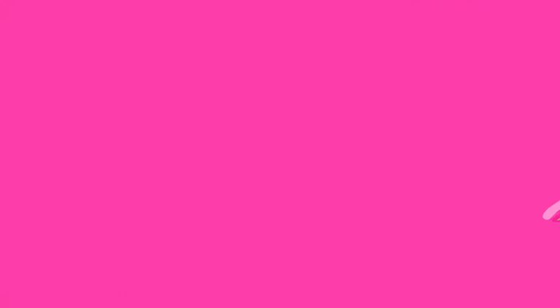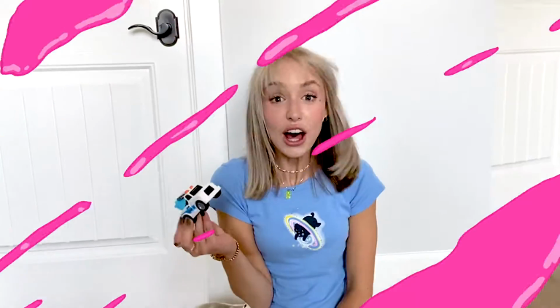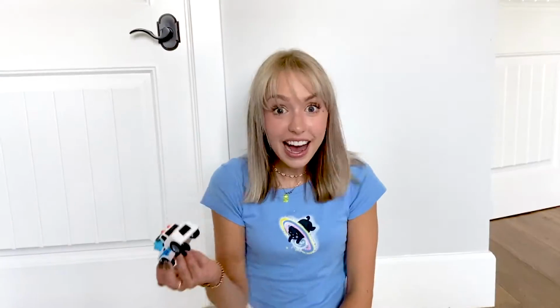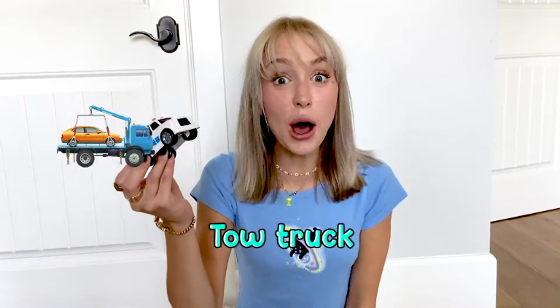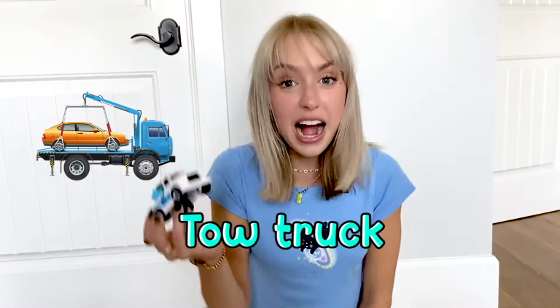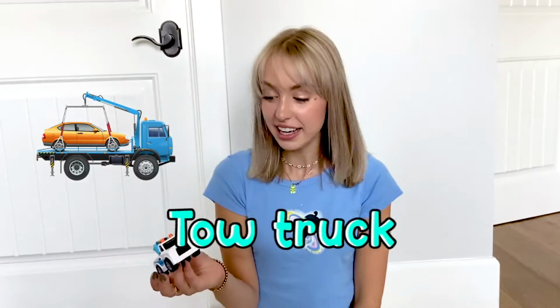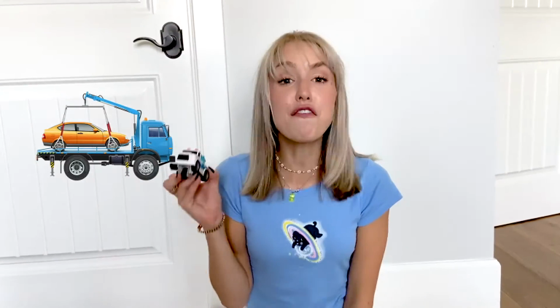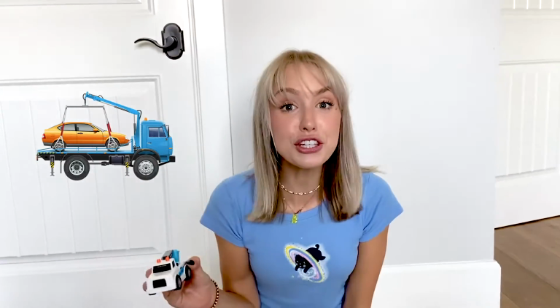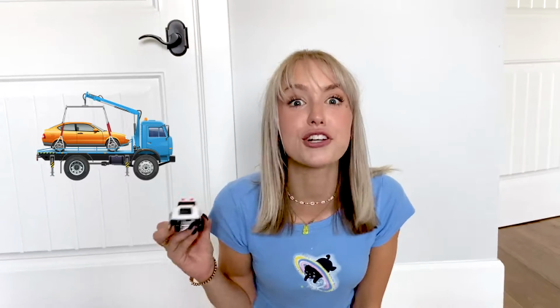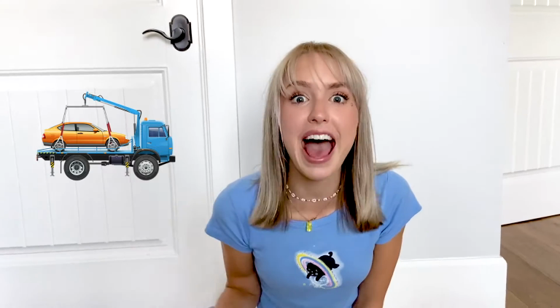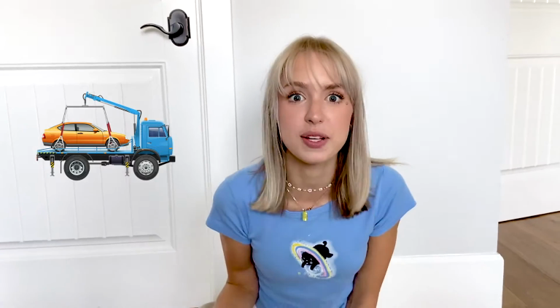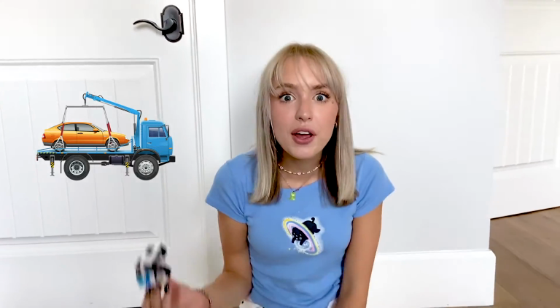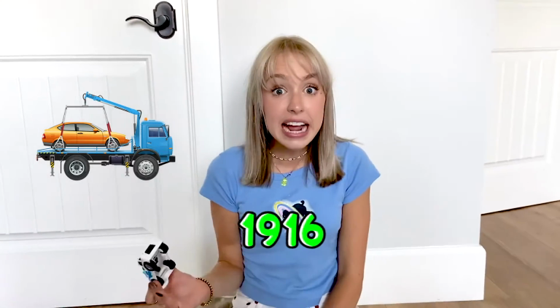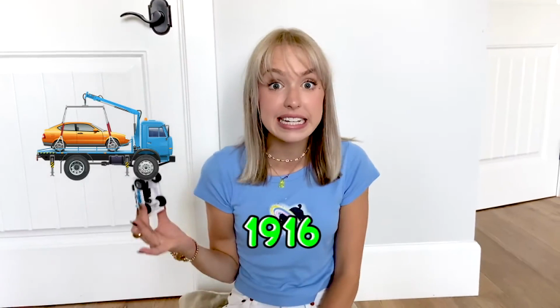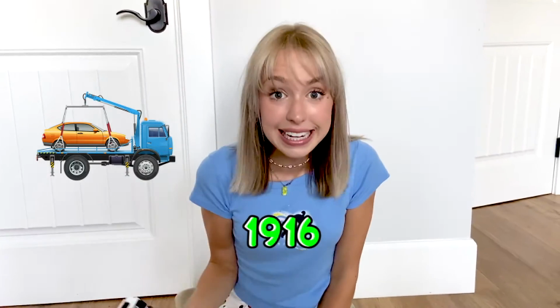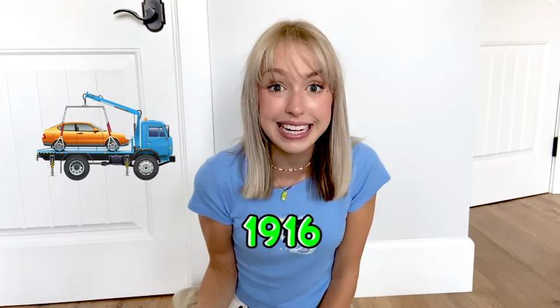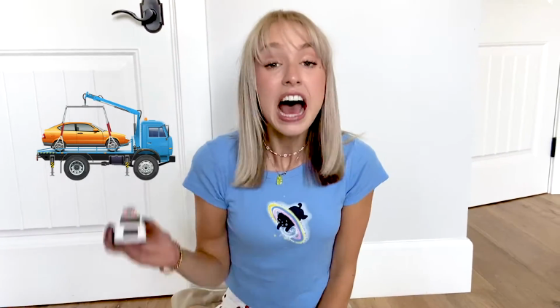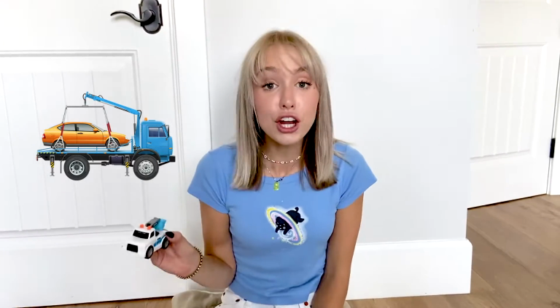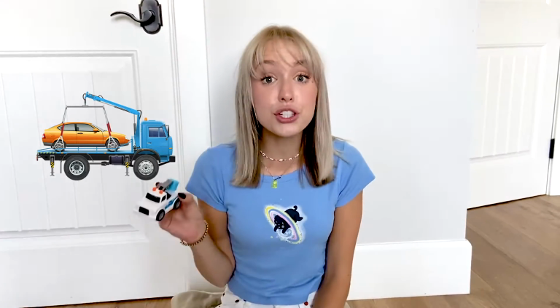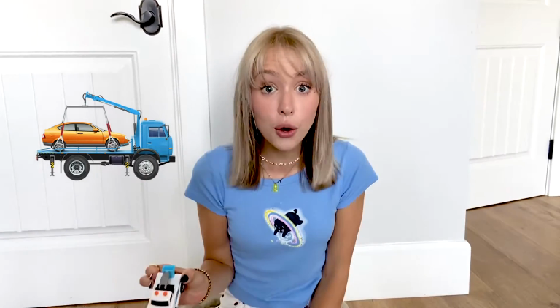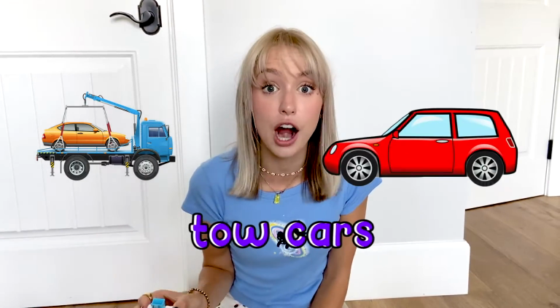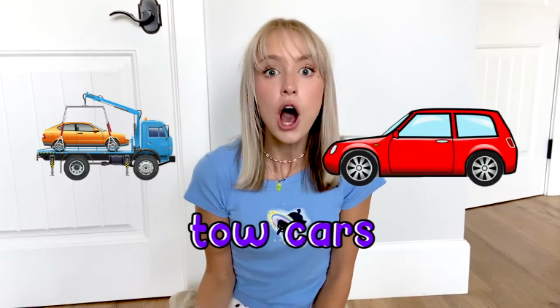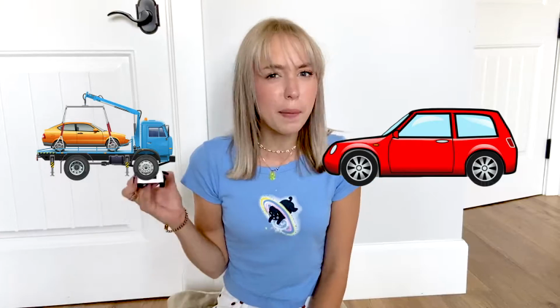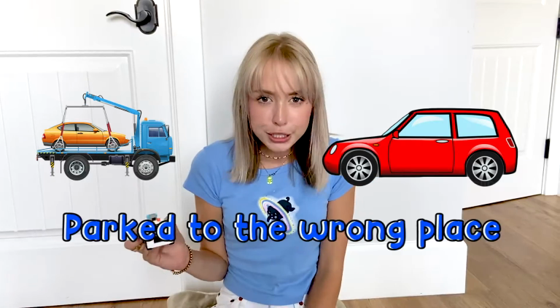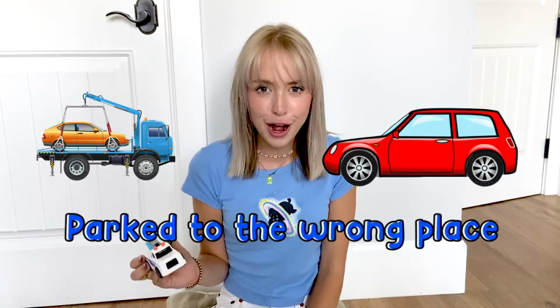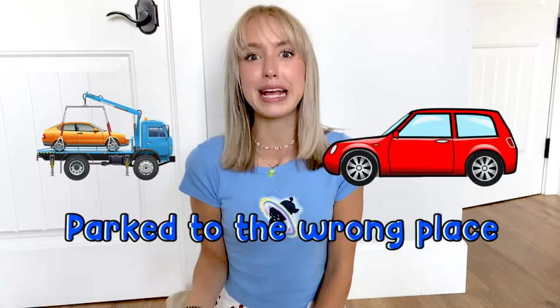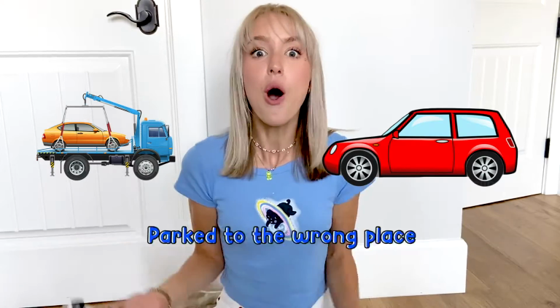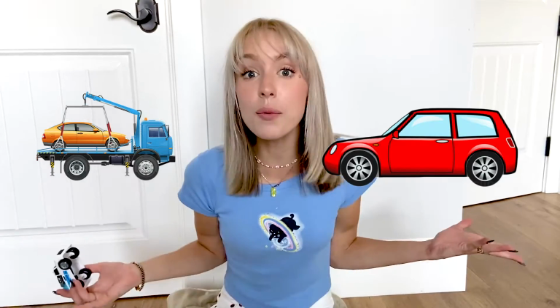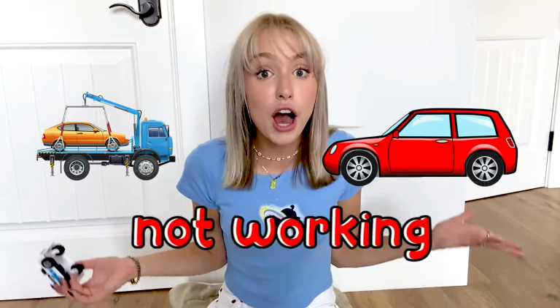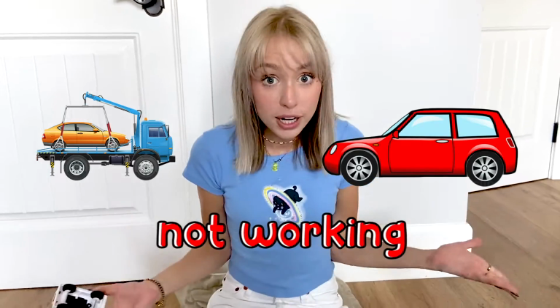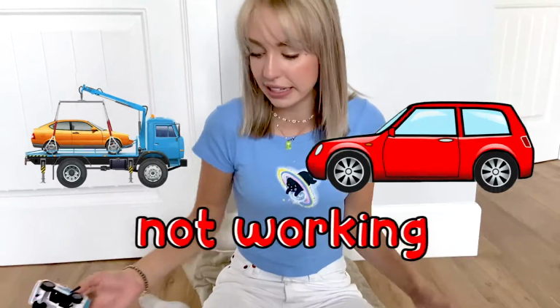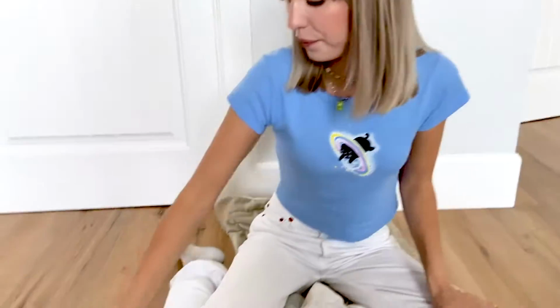Wow! Look! A tow truck! The first tow truck ever was built in 1916. They're used to tow cars when they're parked in the wrong place or when they're not working.